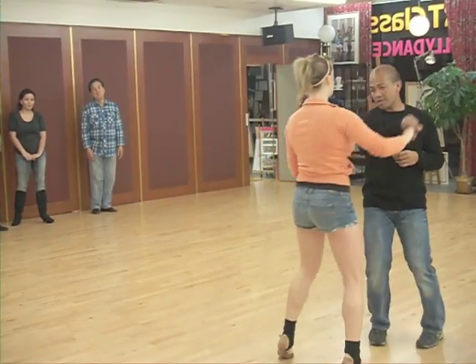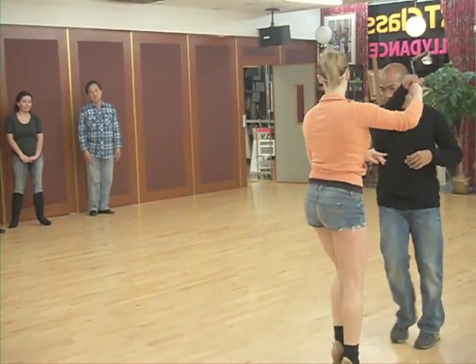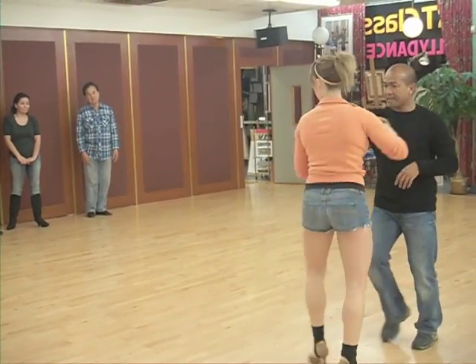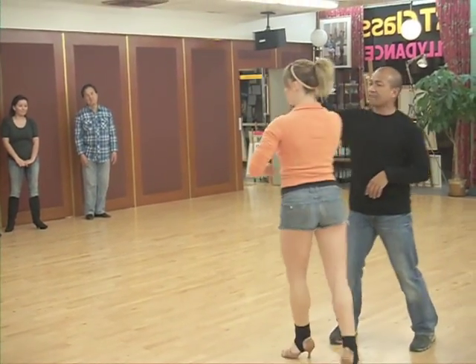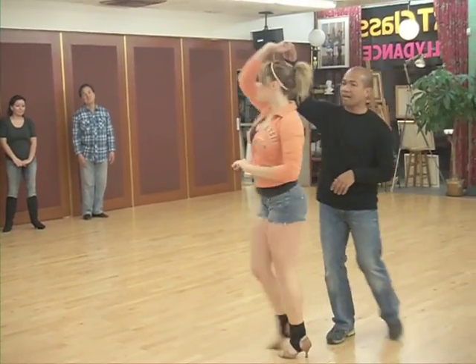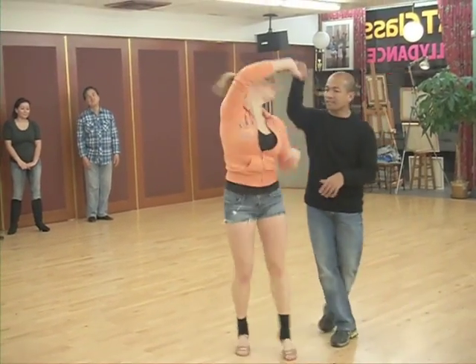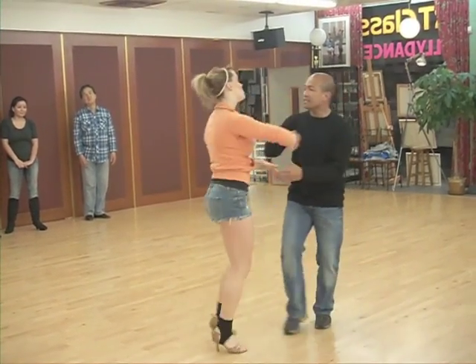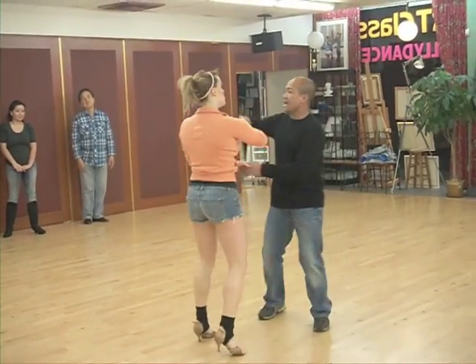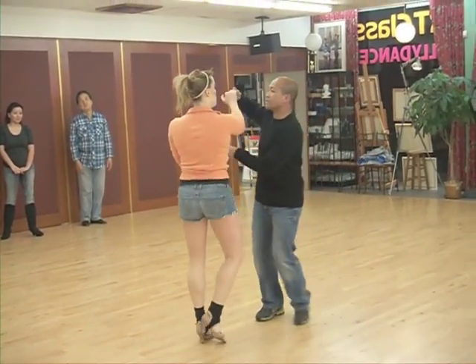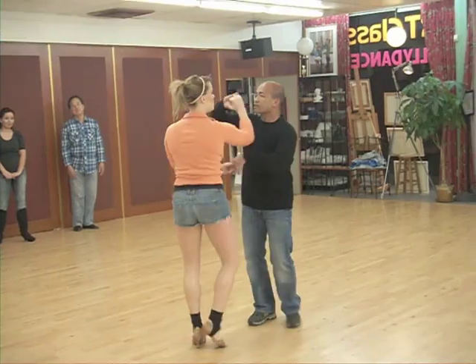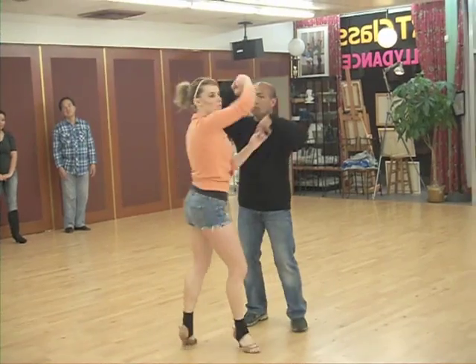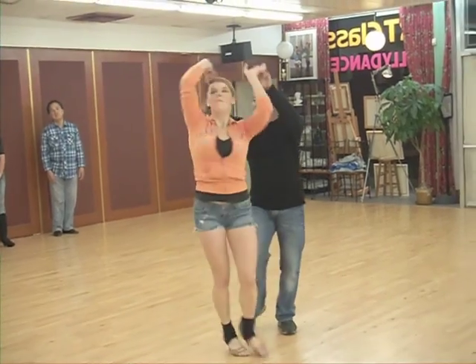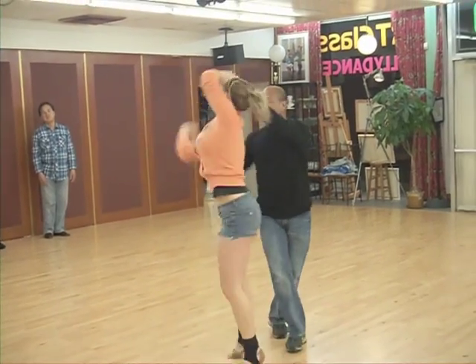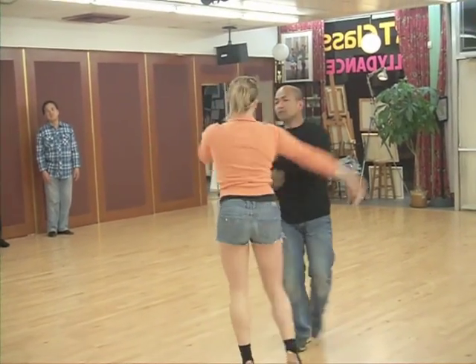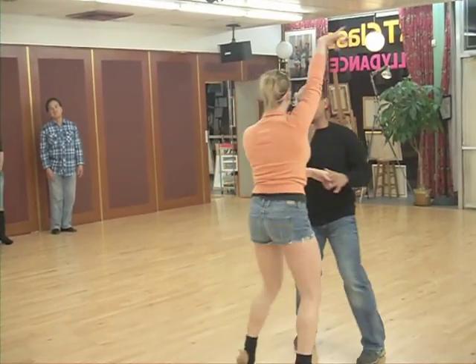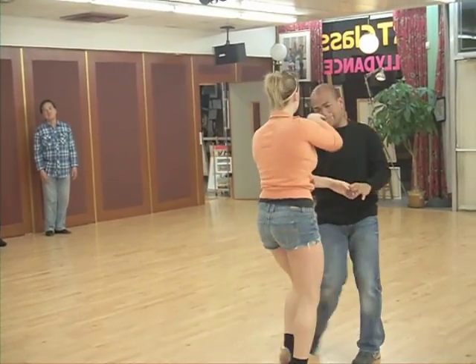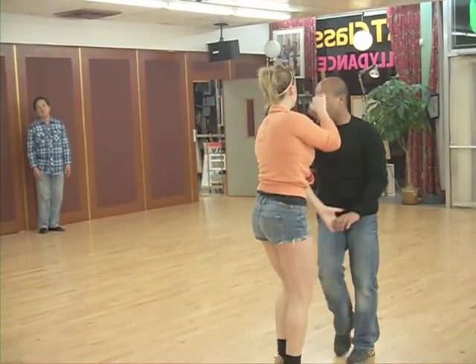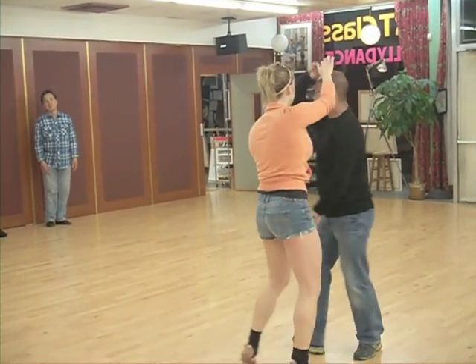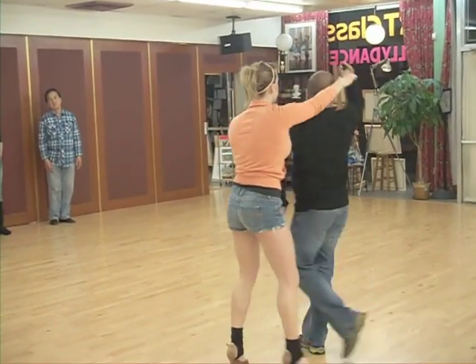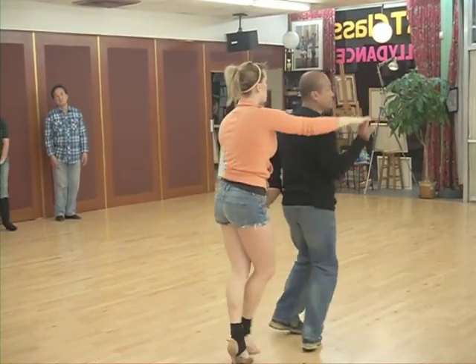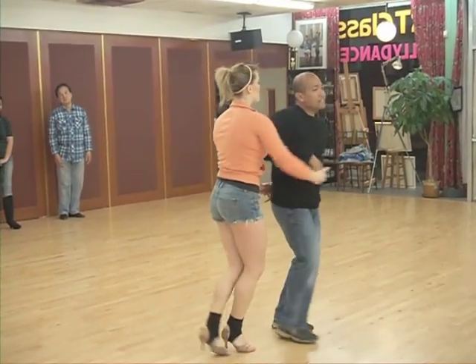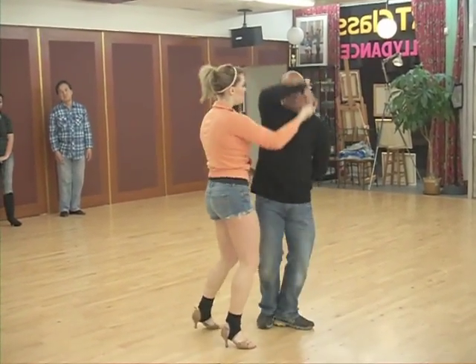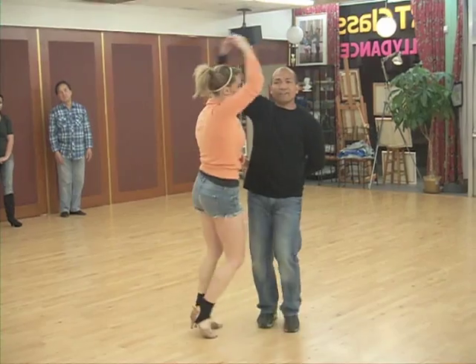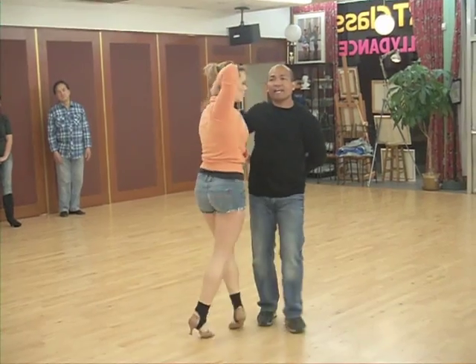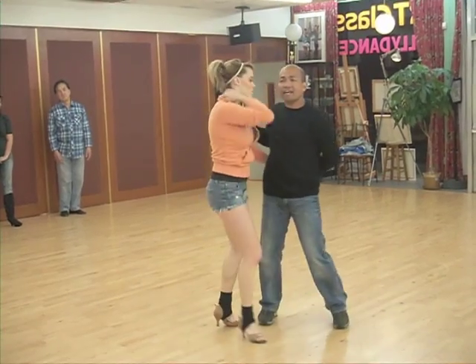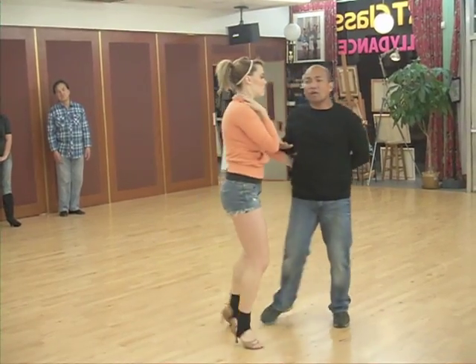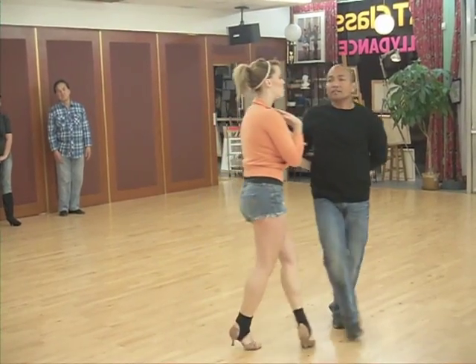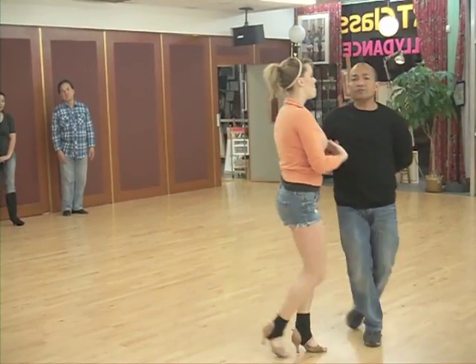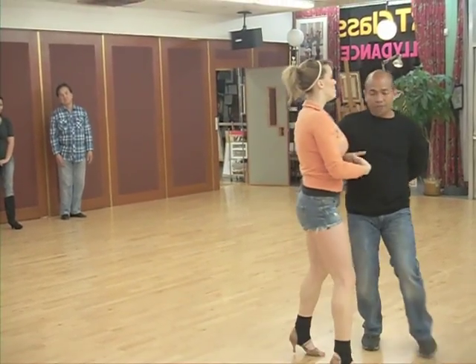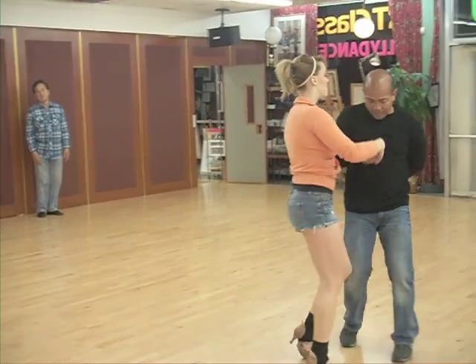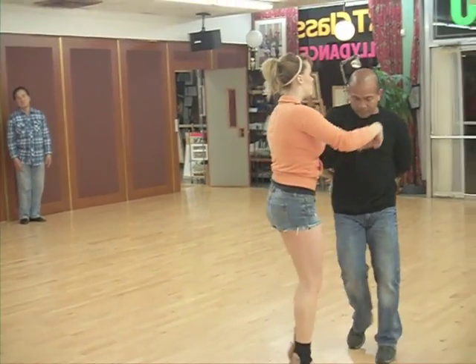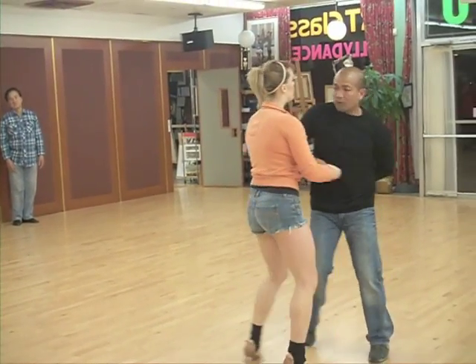Turn the lady. 5, 6, and flick, 1, 2, 3, and 4, 5, 6, 7, 8, and 1, 2, 3, and 4.